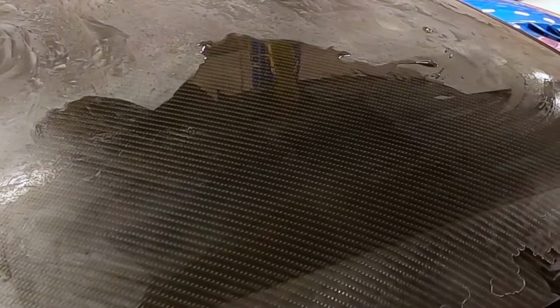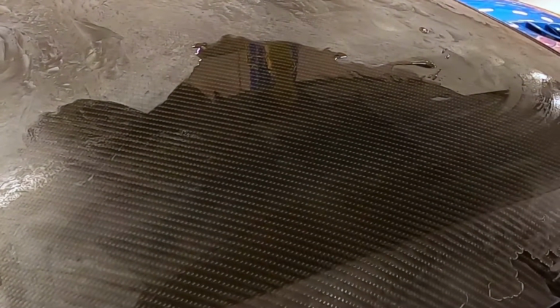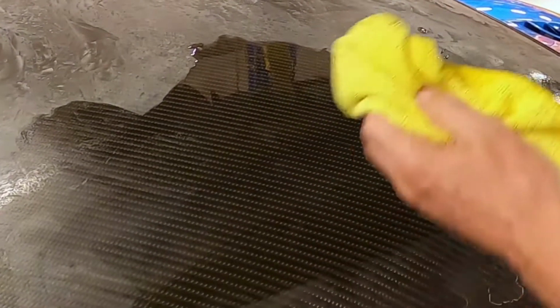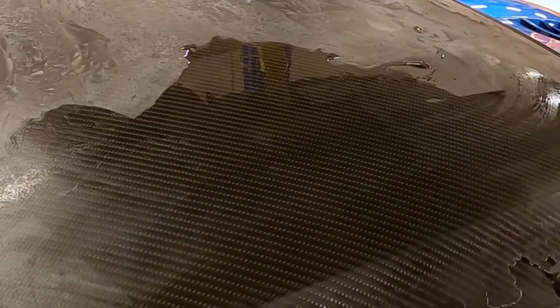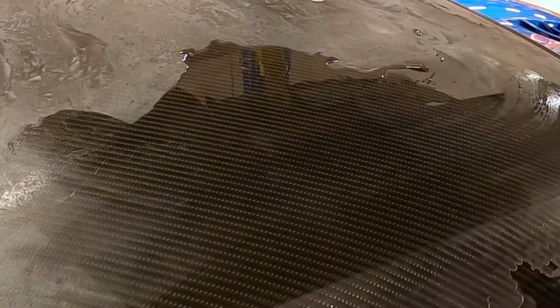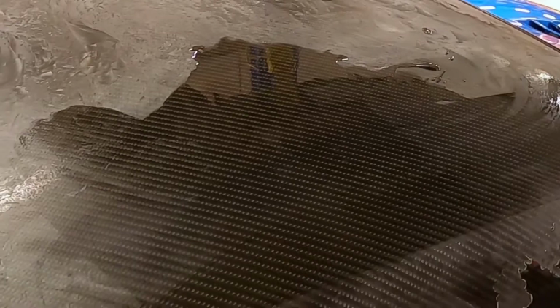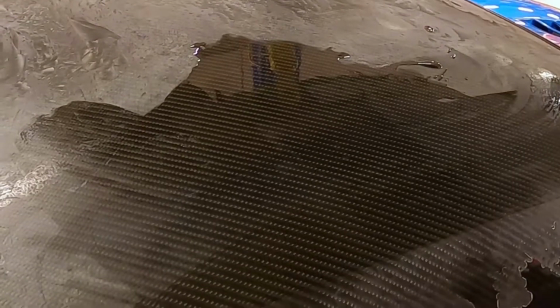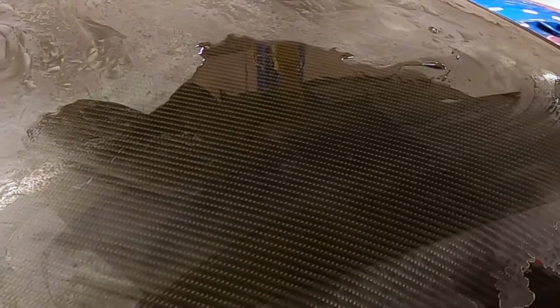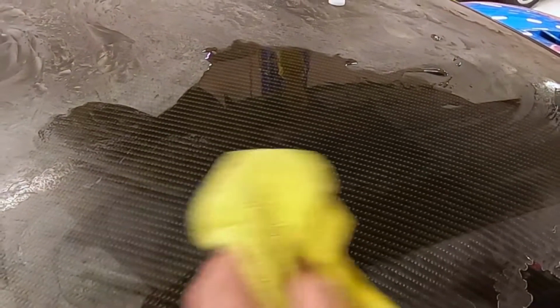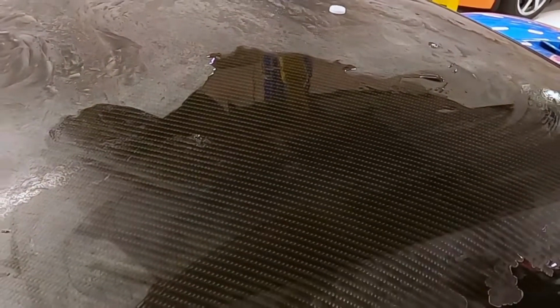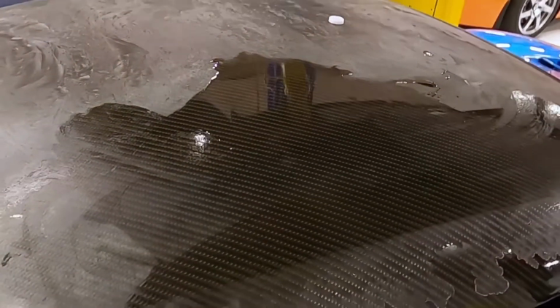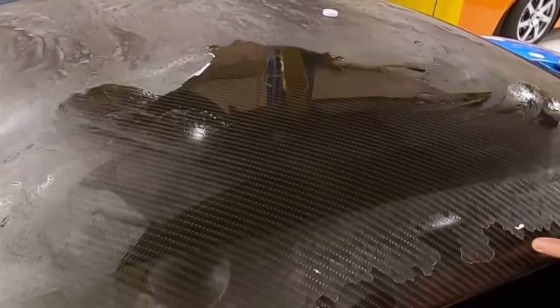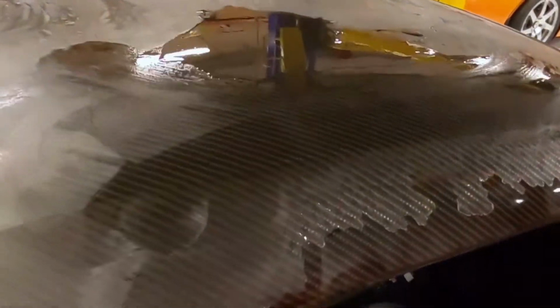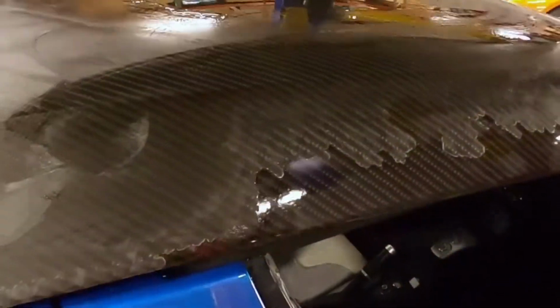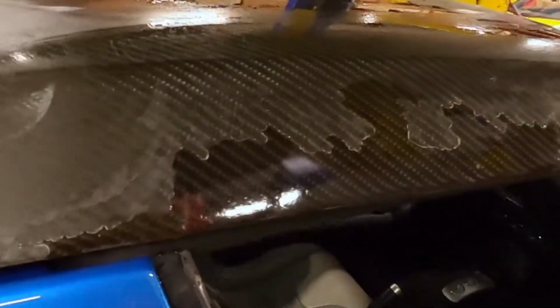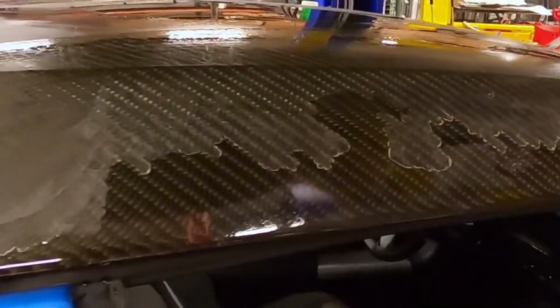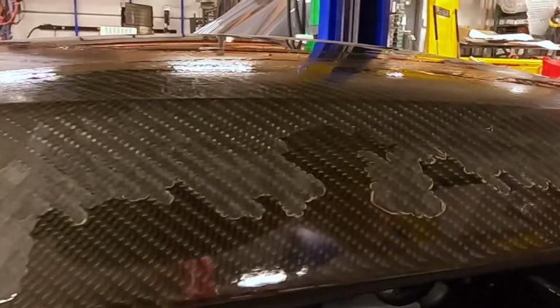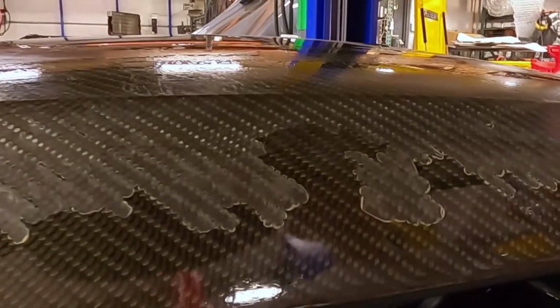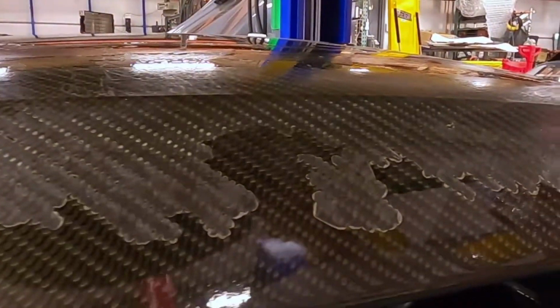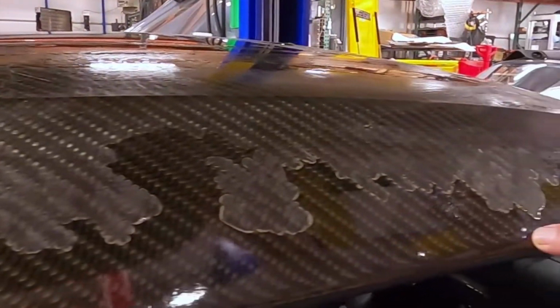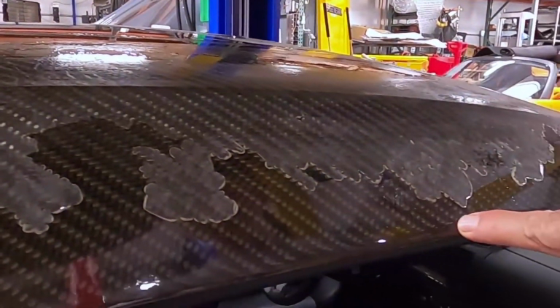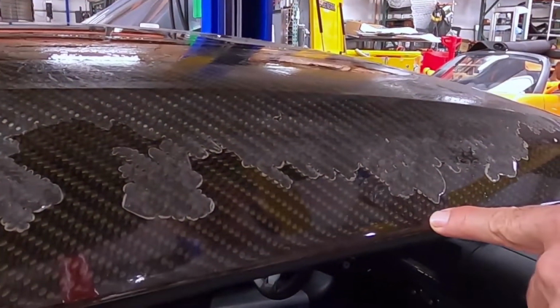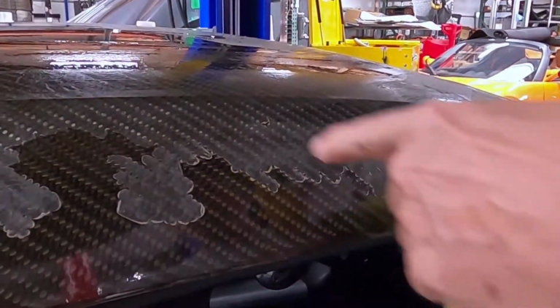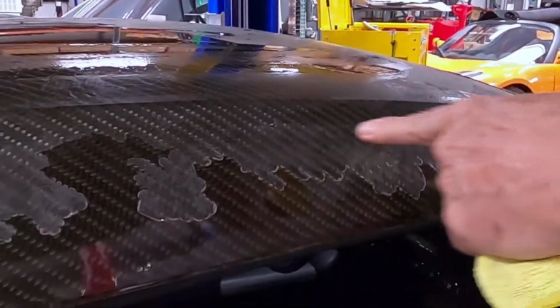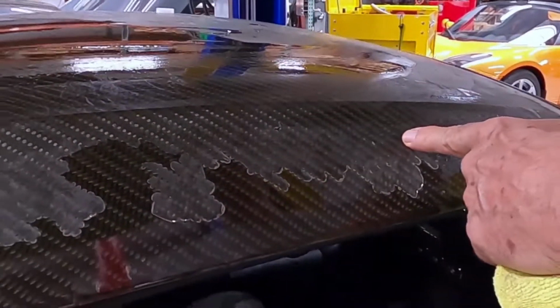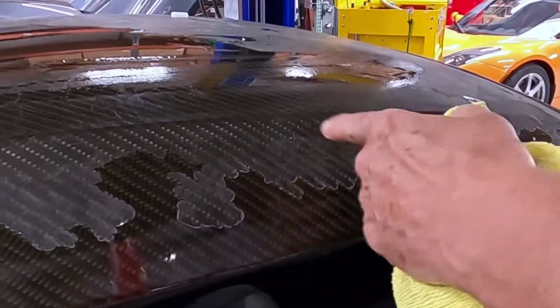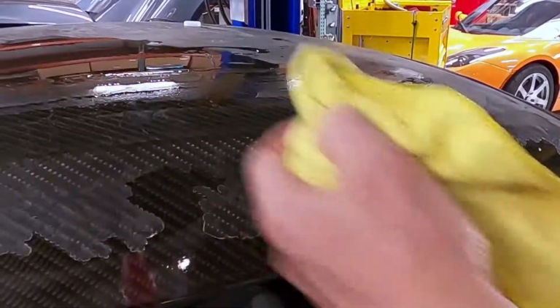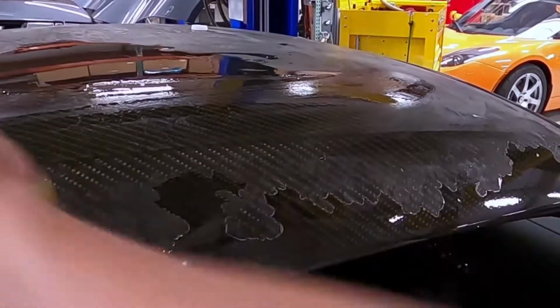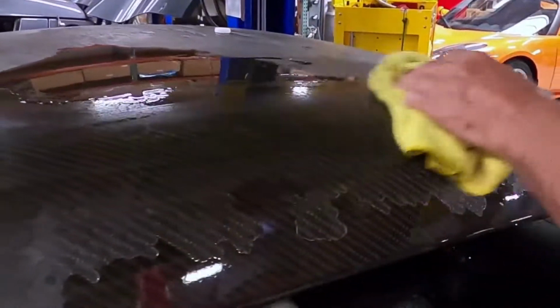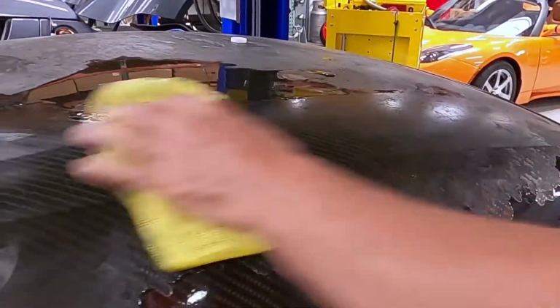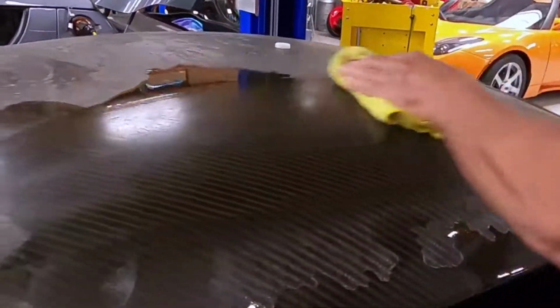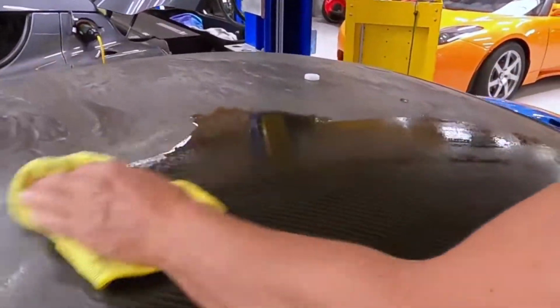What we will do next with this is take off the remaining layers of old clear coat and use a higher grade material with a proper bond to restore the luster on this carbon fiber top.